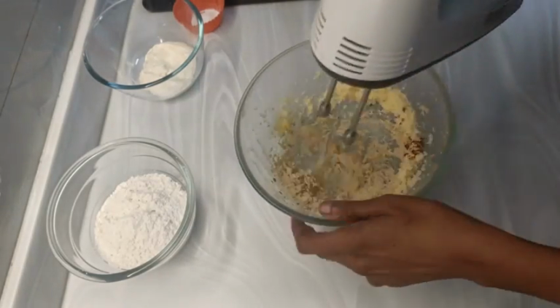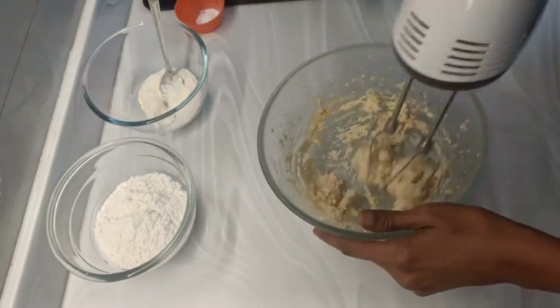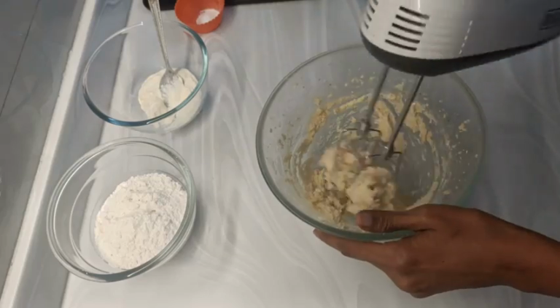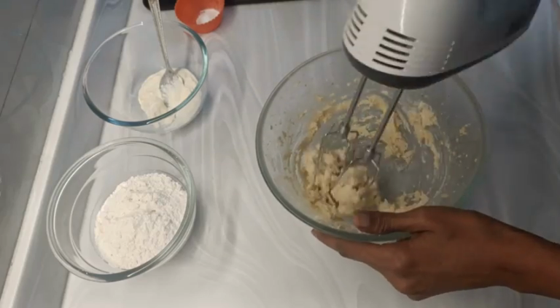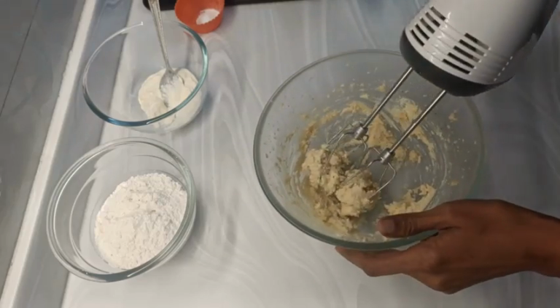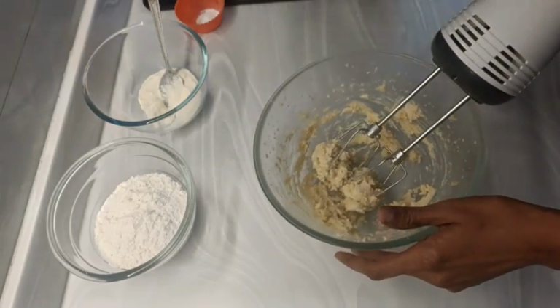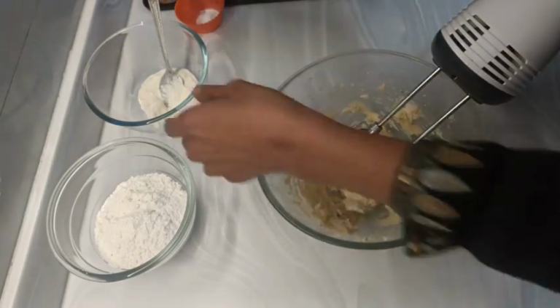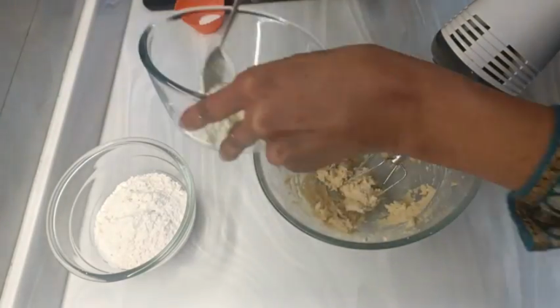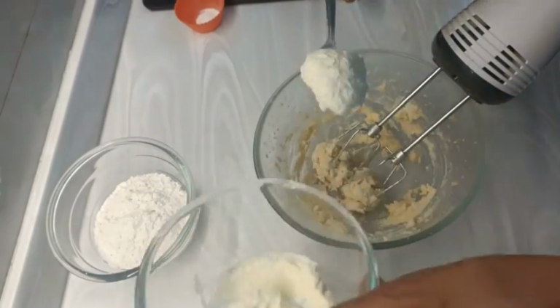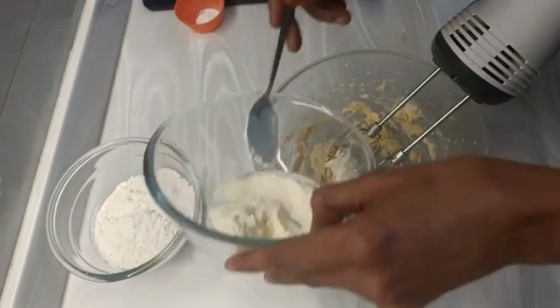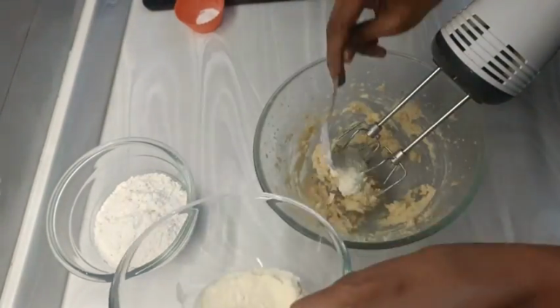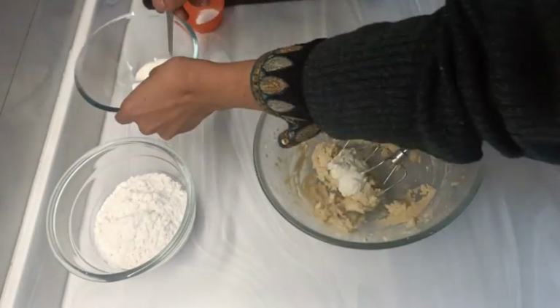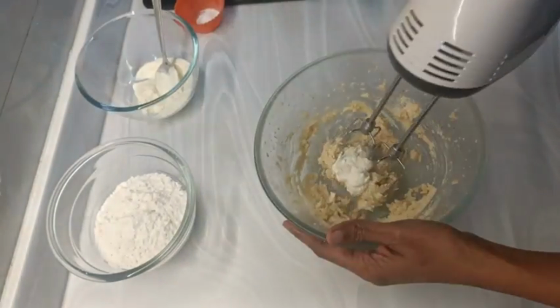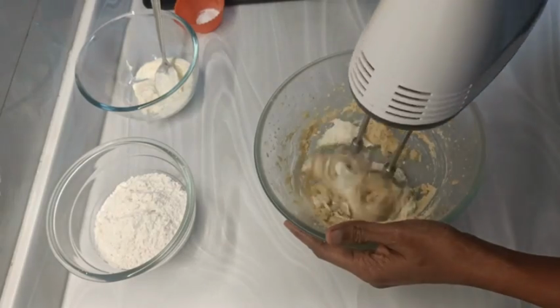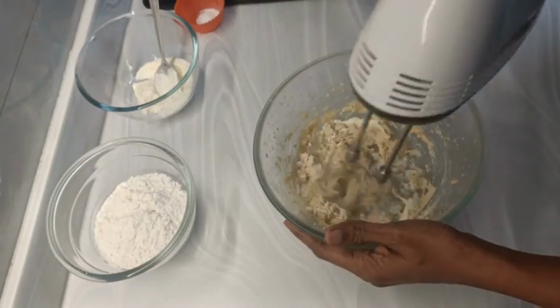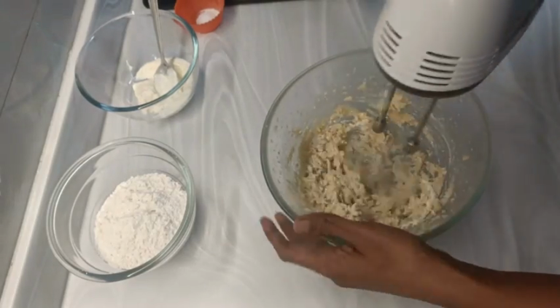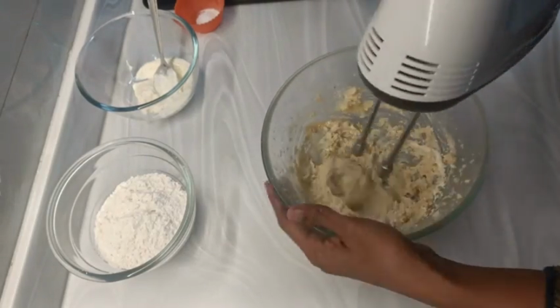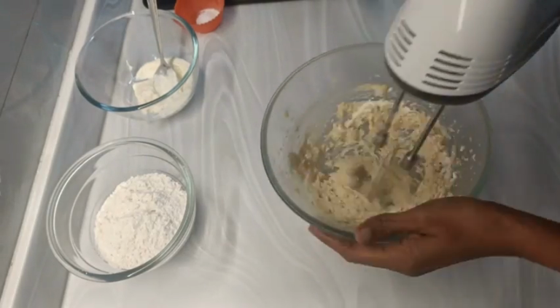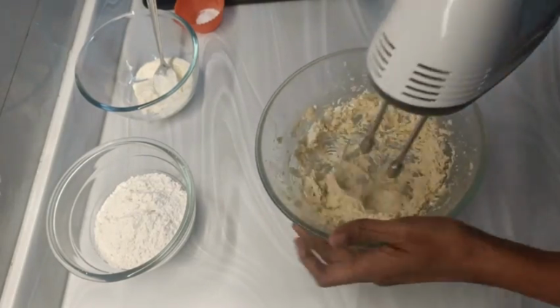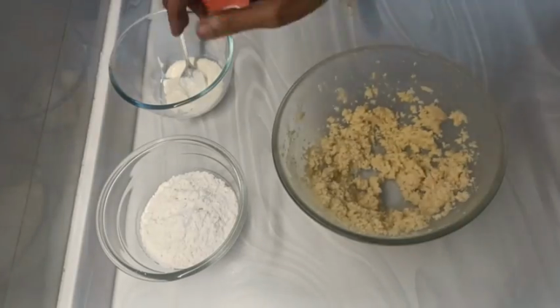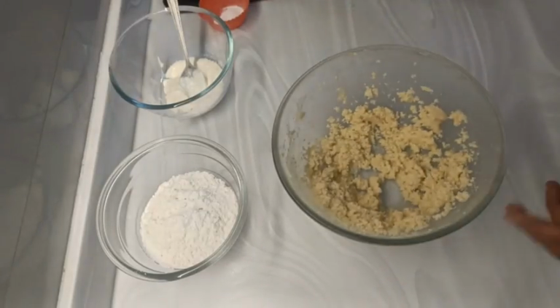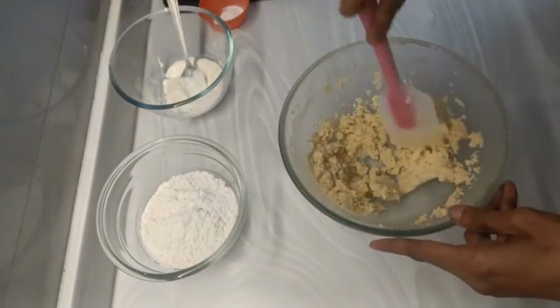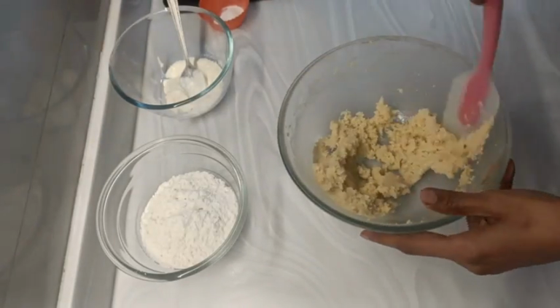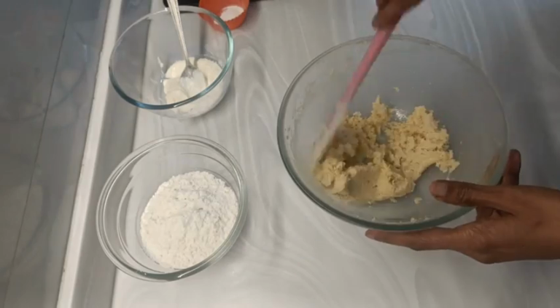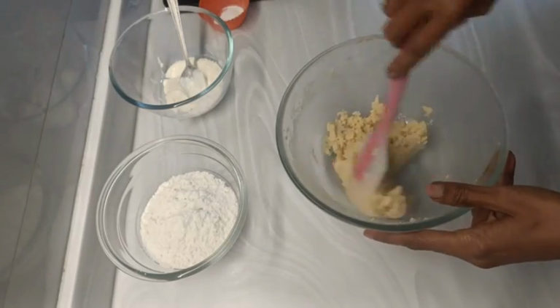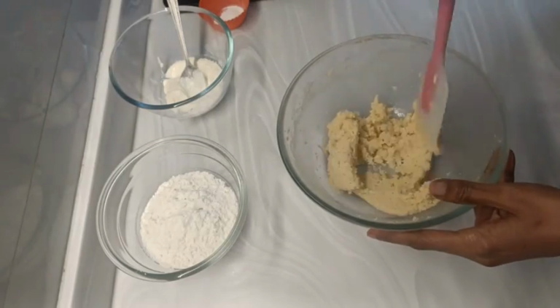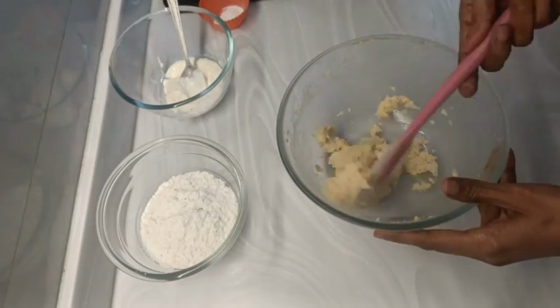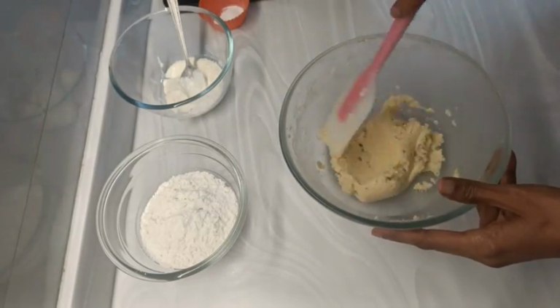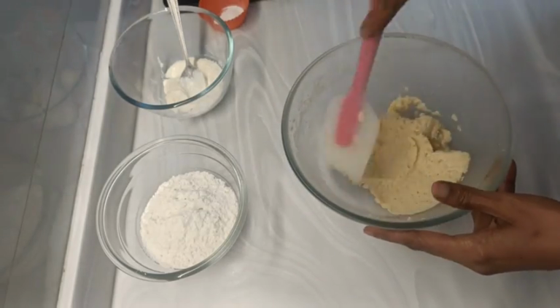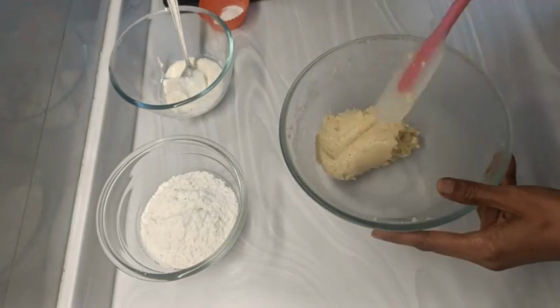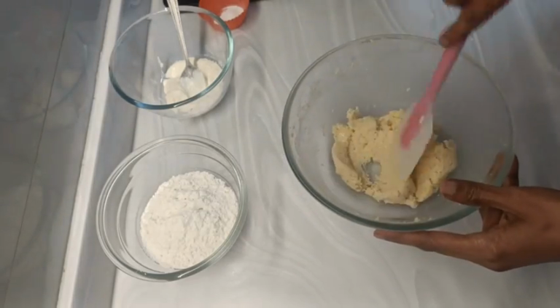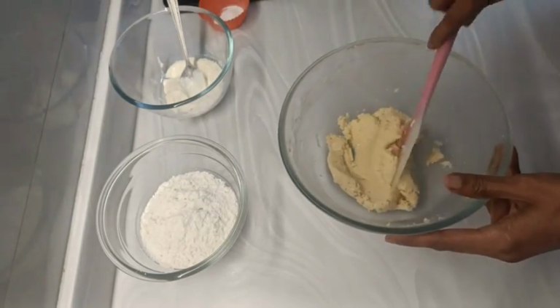Start creaming the butter and sugar, add vanilla essence and fluff it up, then add cream. This cream may be replaced if you find that the mixture is turning very dry.